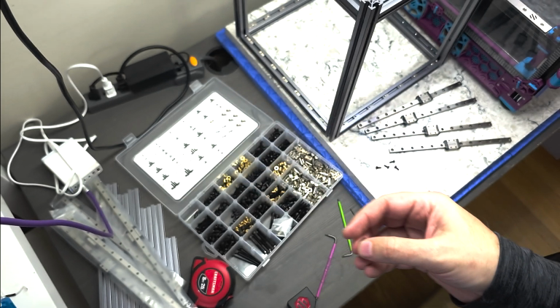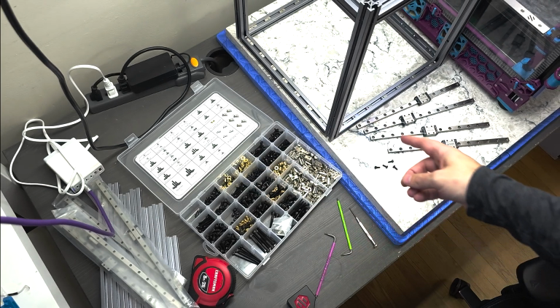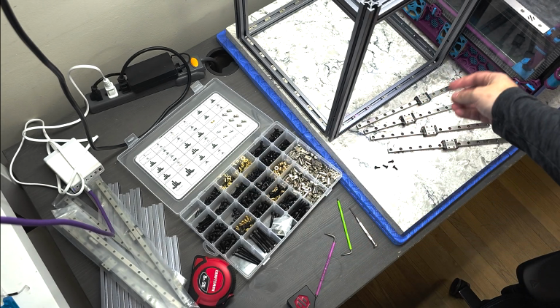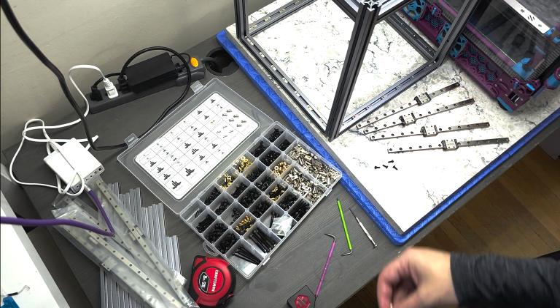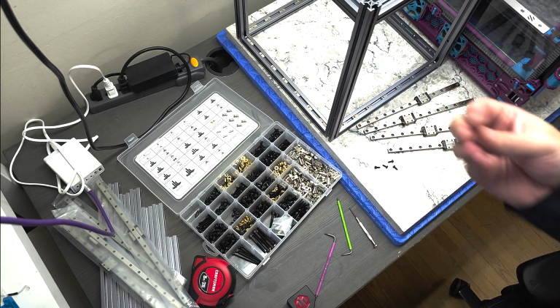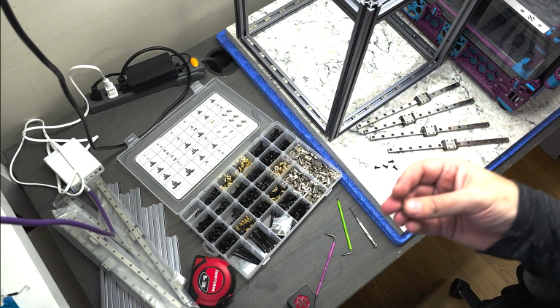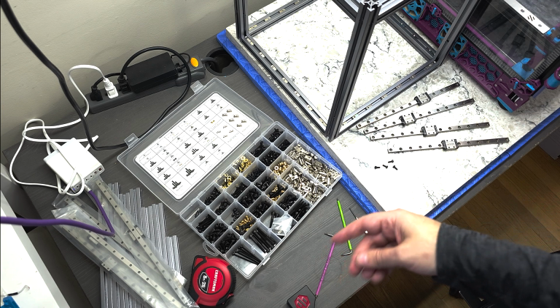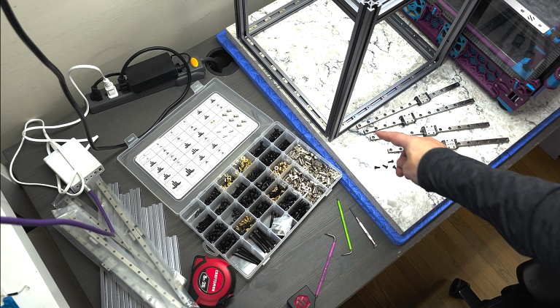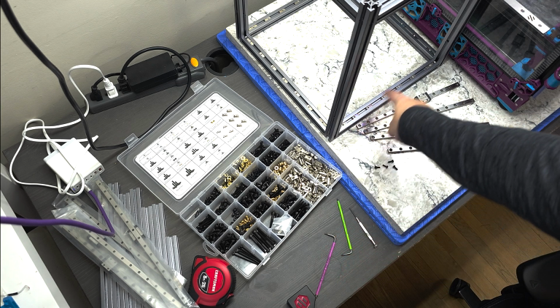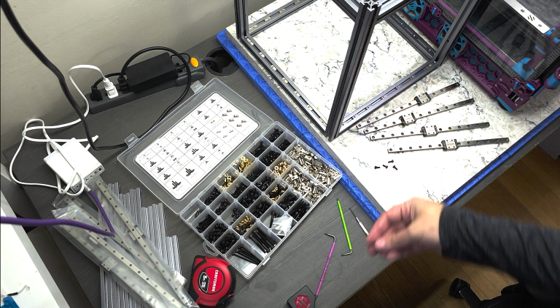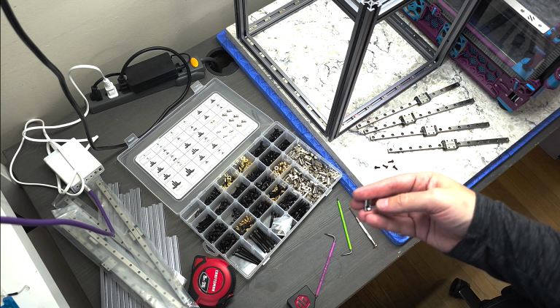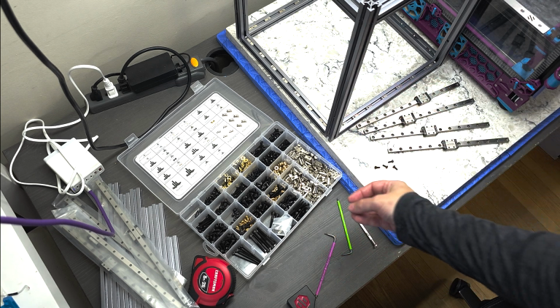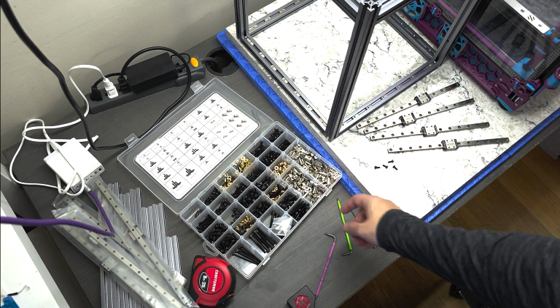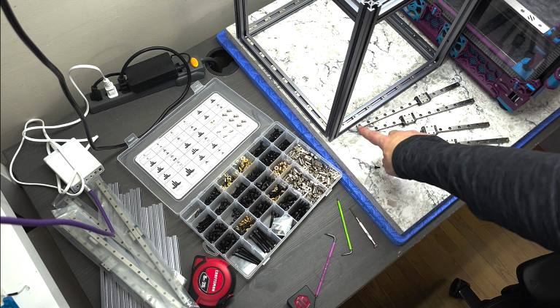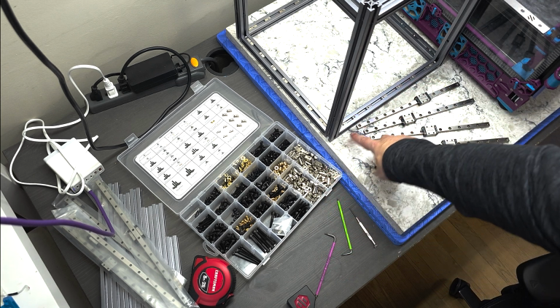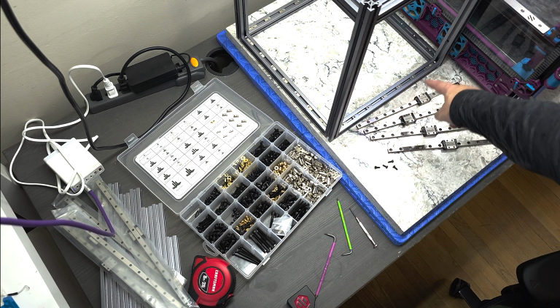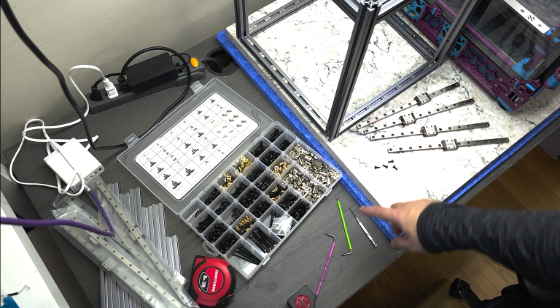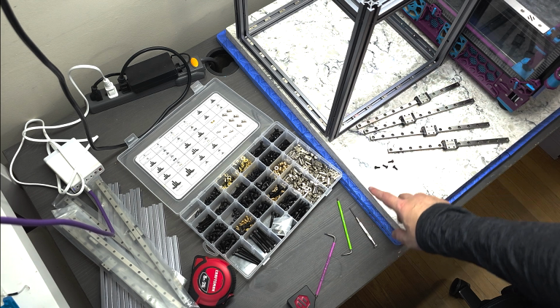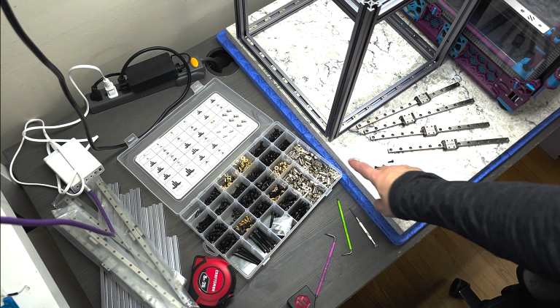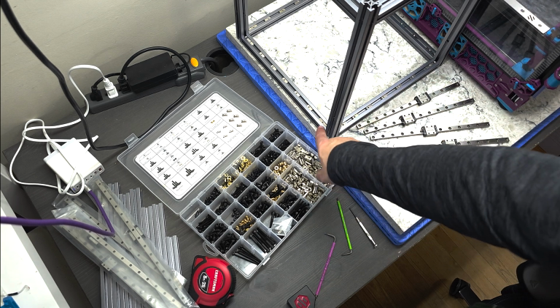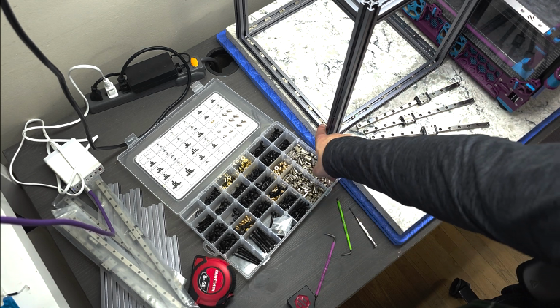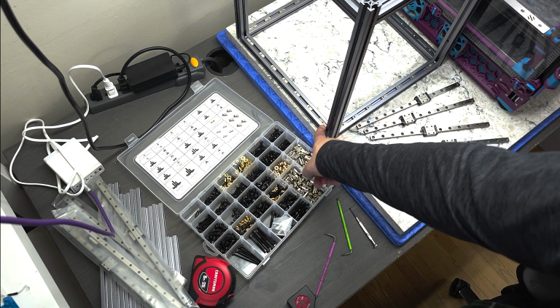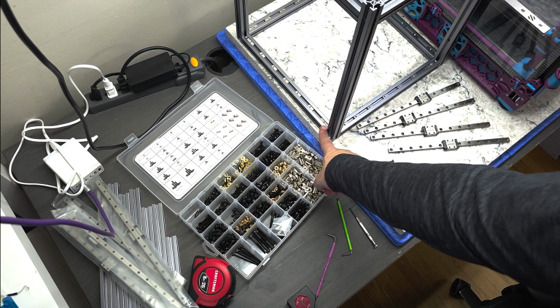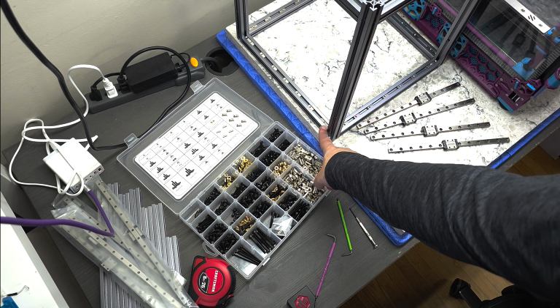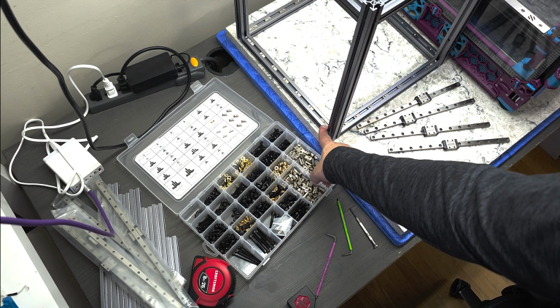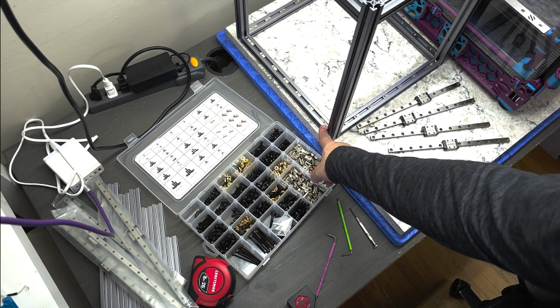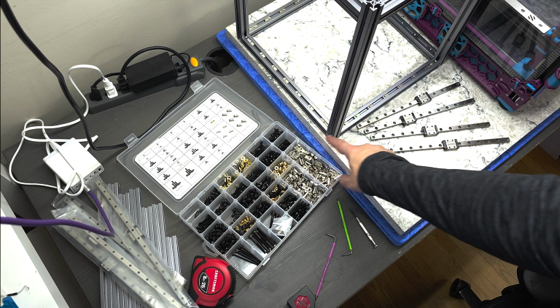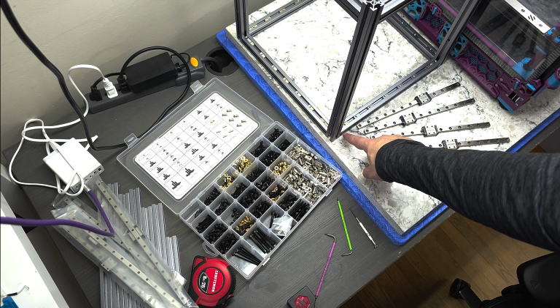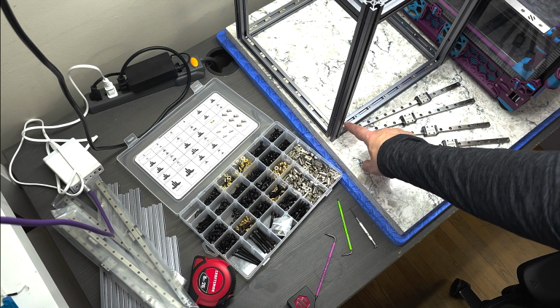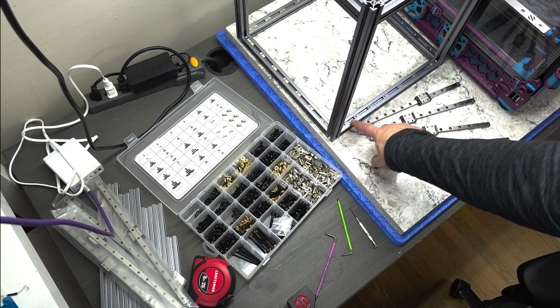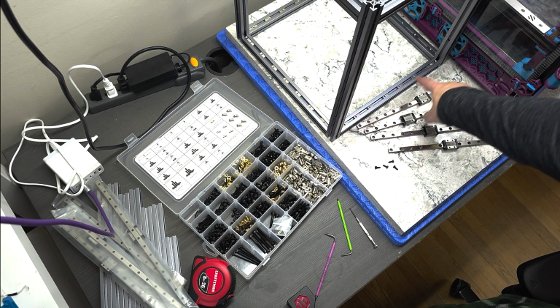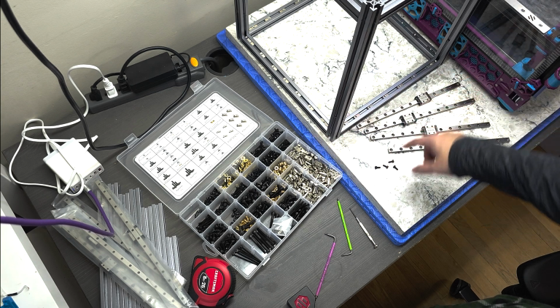They're used to basically give you something to screw into in the extrusion slots. So I've preloaded a number of those. The build instructions call for an M5 T-nut on the end in the corners and then M3 T-nuts throughout.